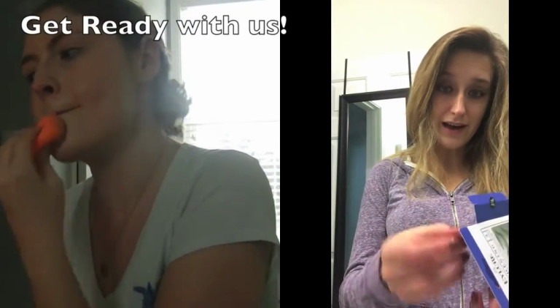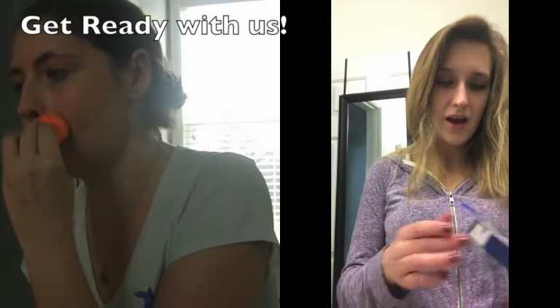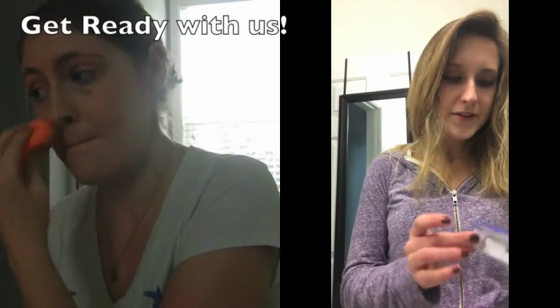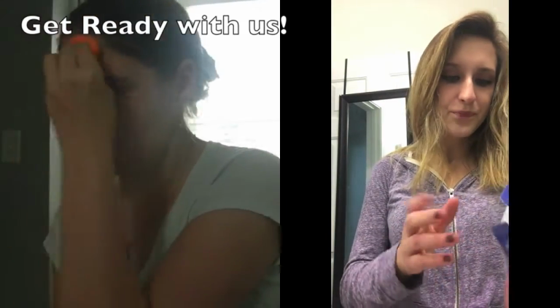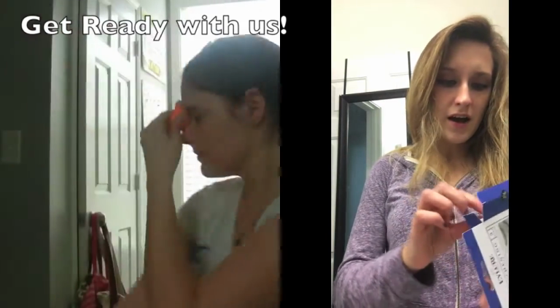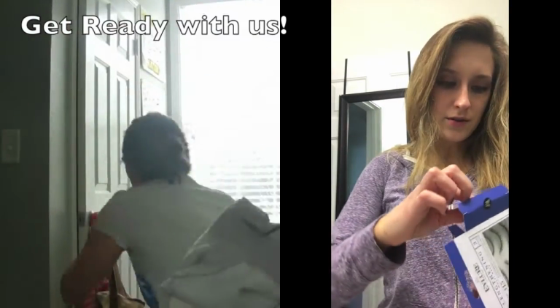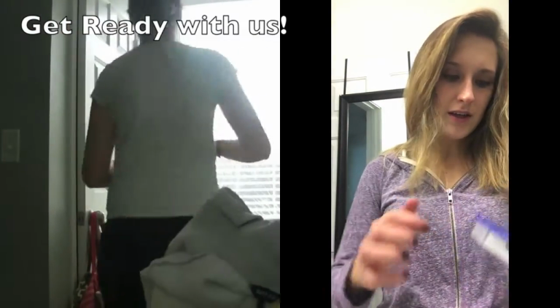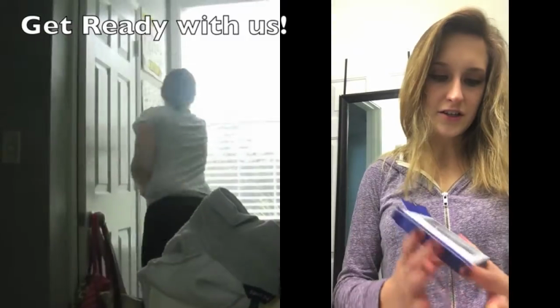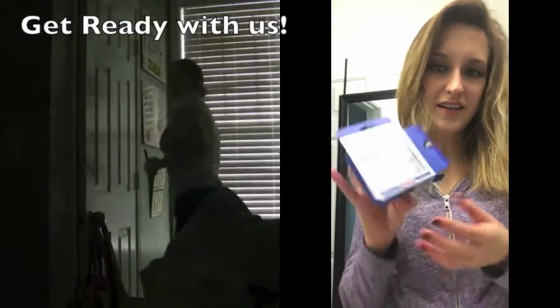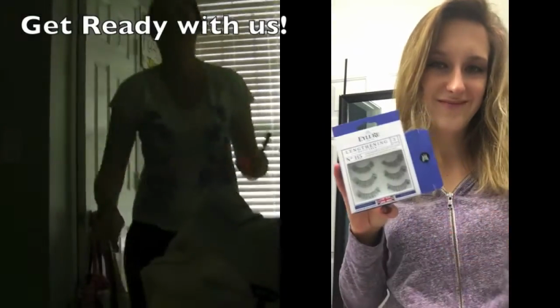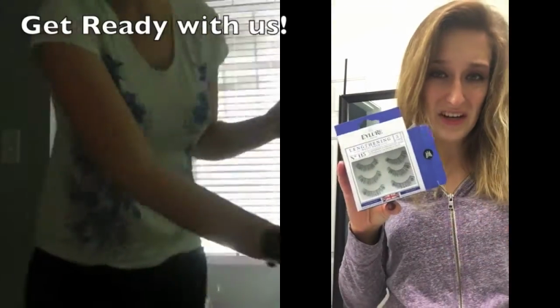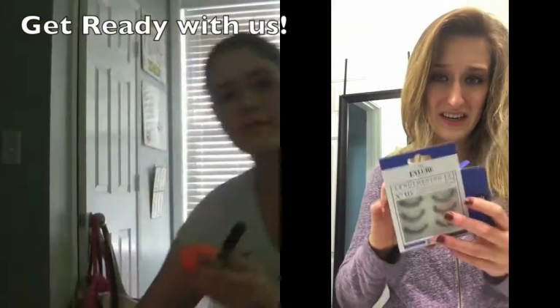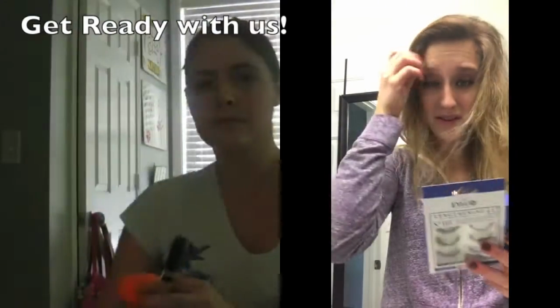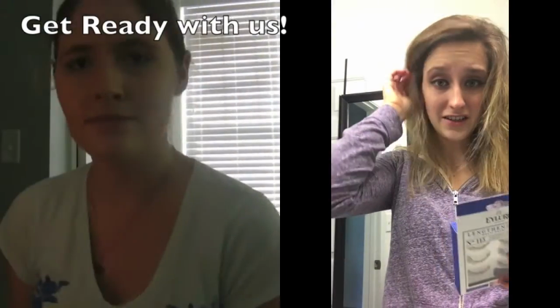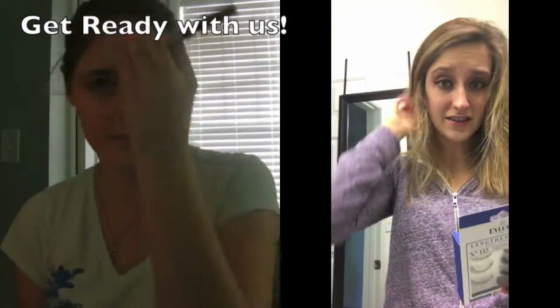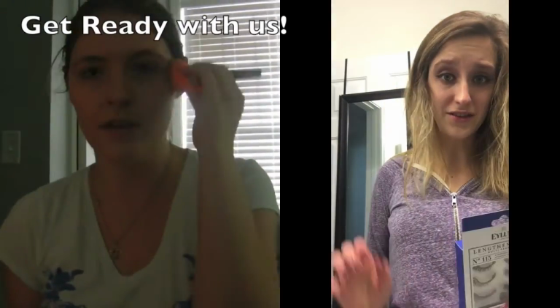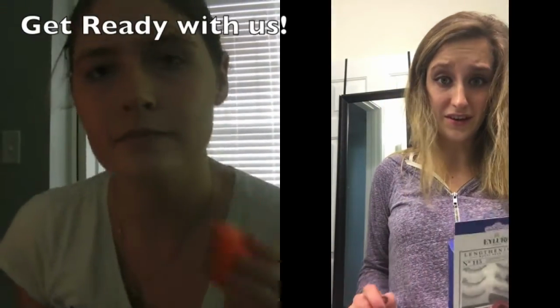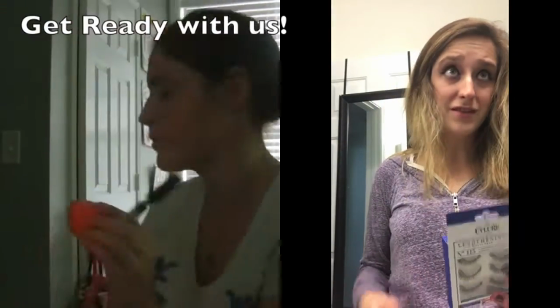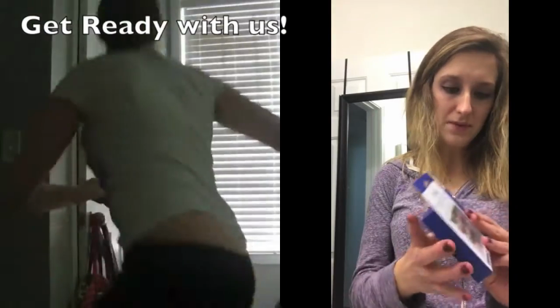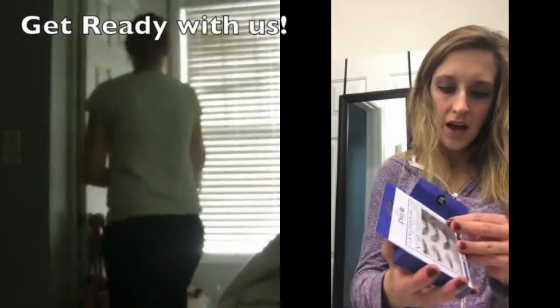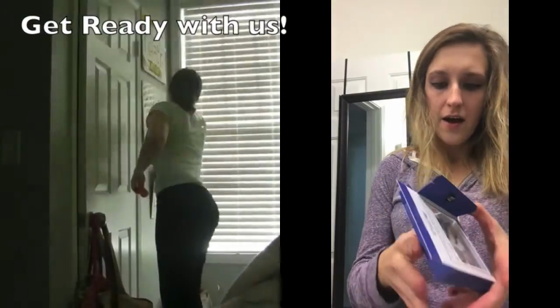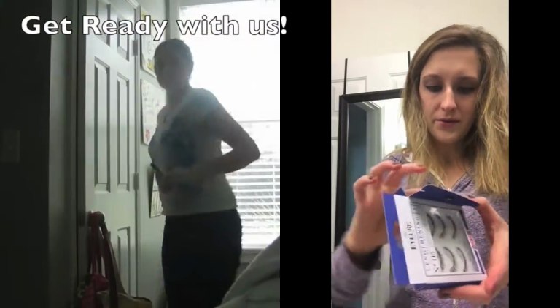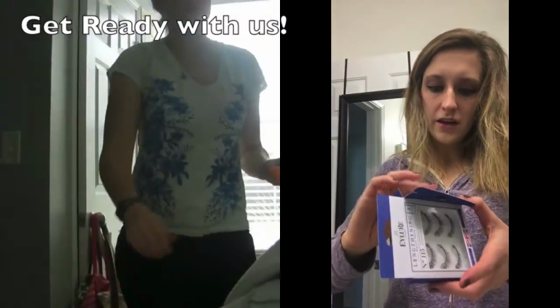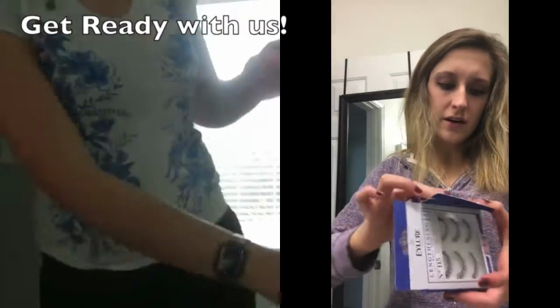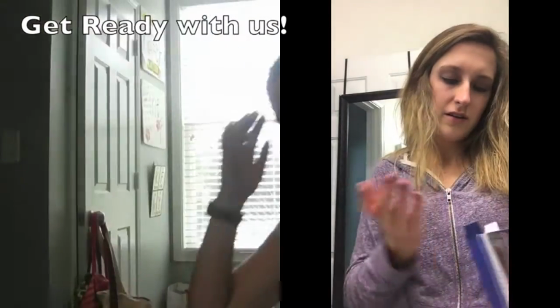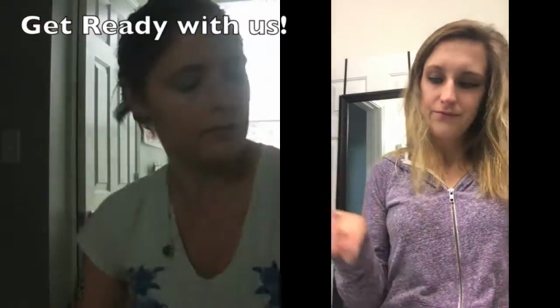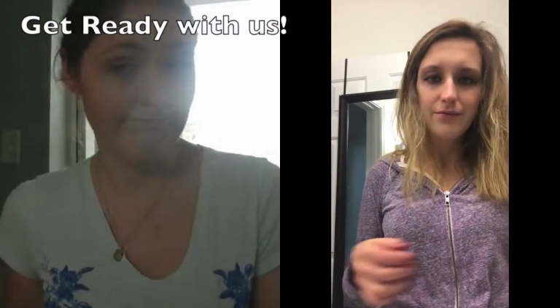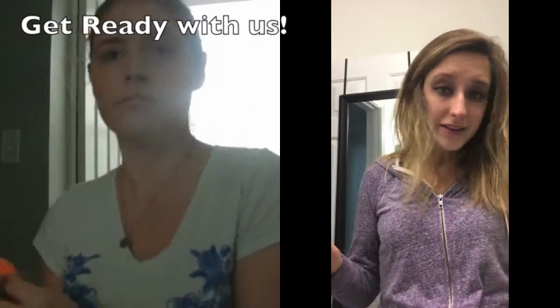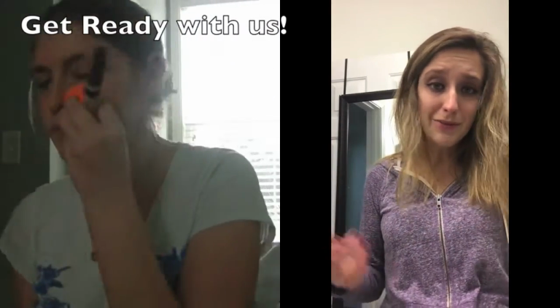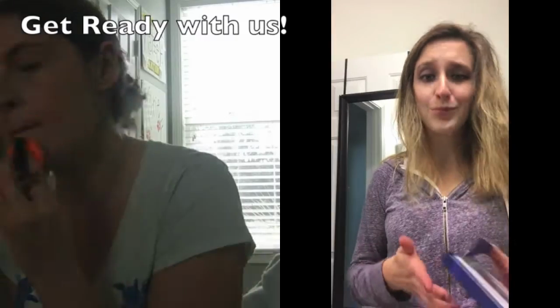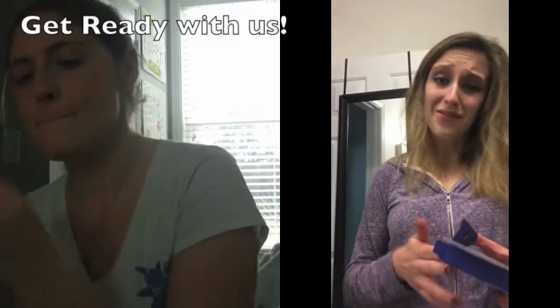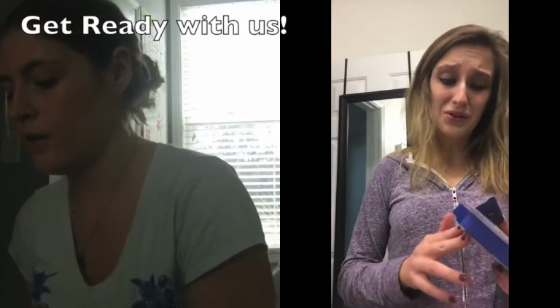I went to Ulta and got just a $10 thing of lashes since I don't really know how to use them anyway. I thought this would be a good starter in case I mess them up, which I definitely will do.